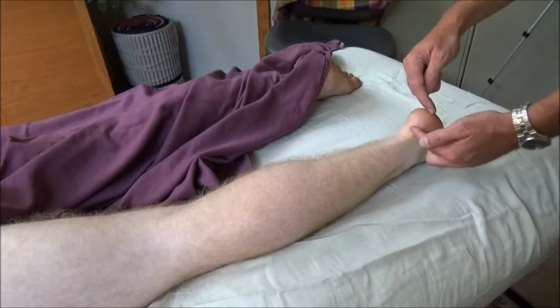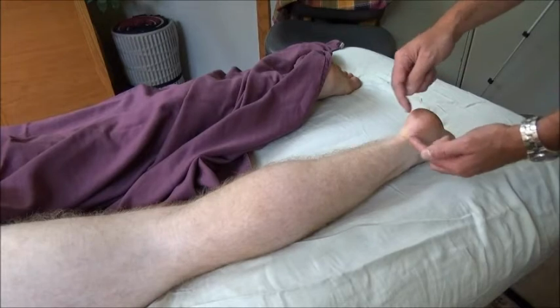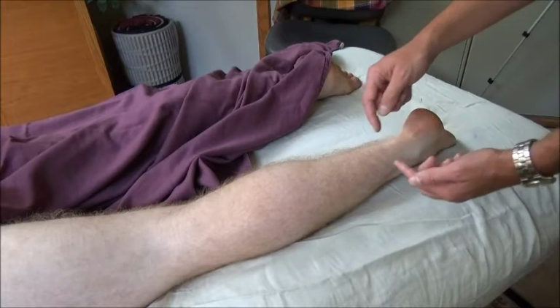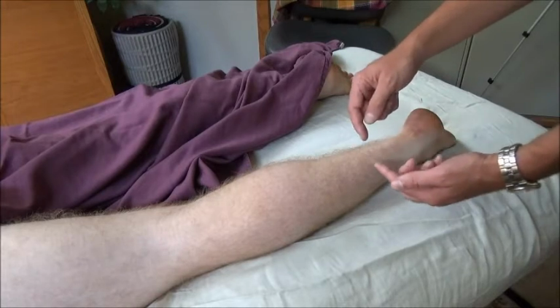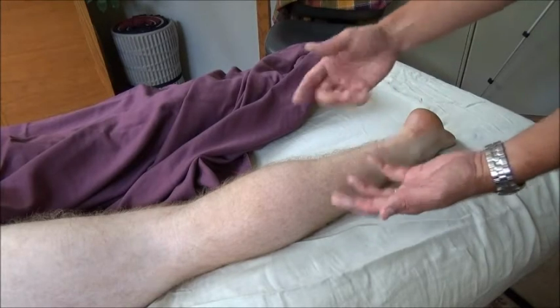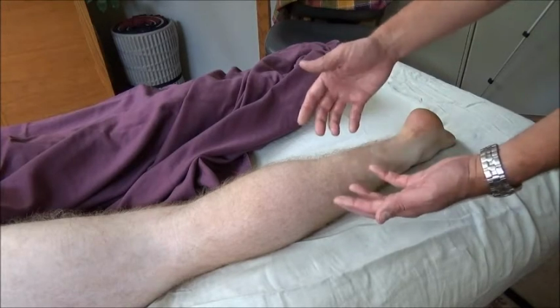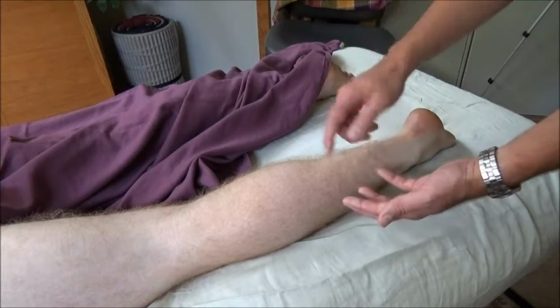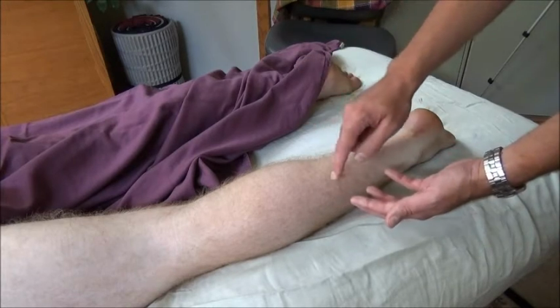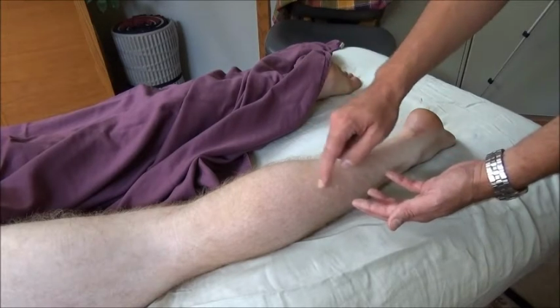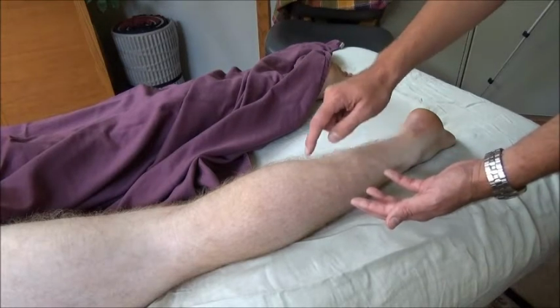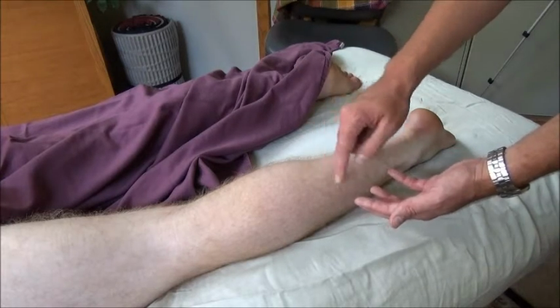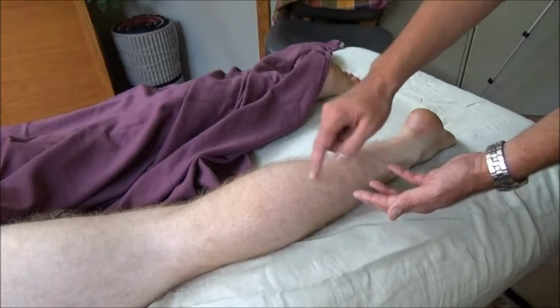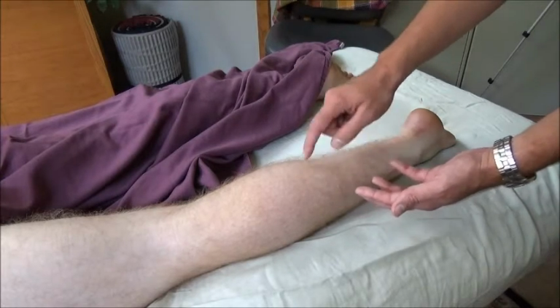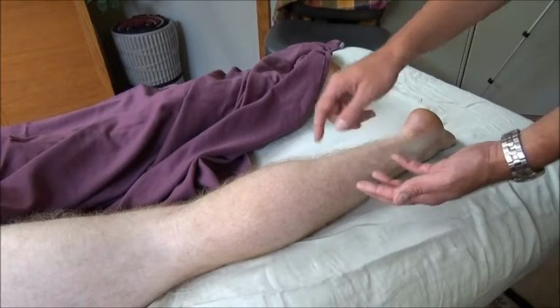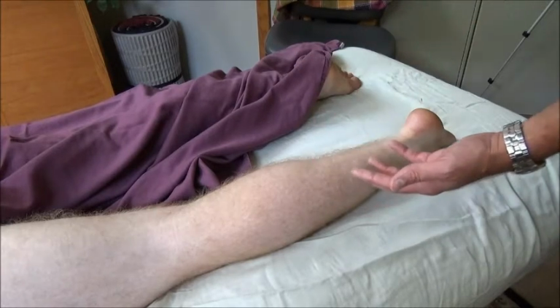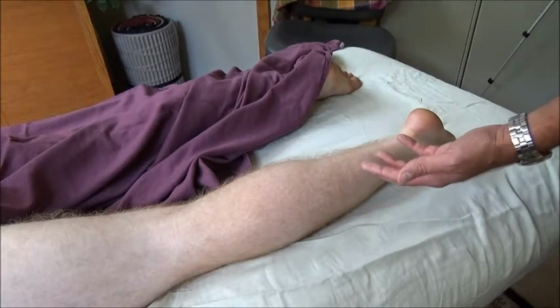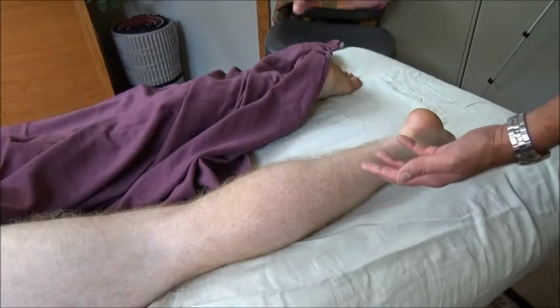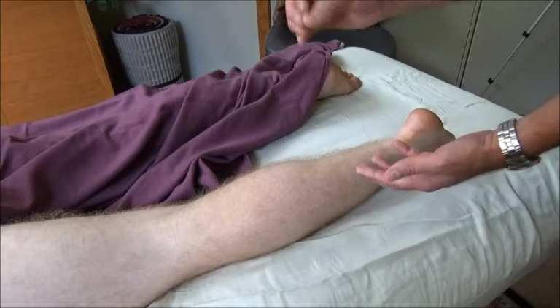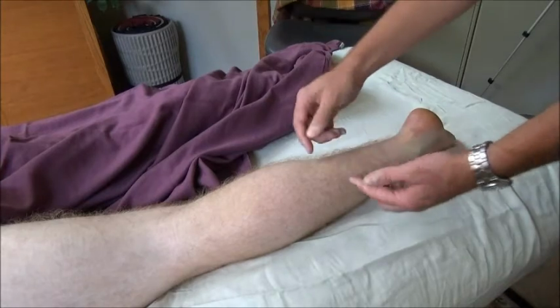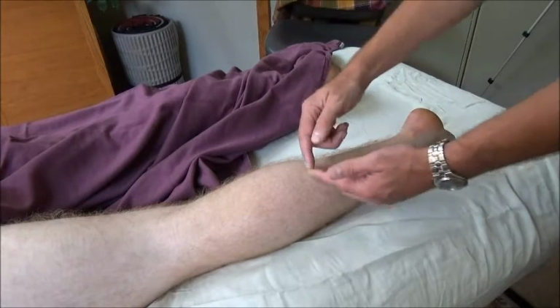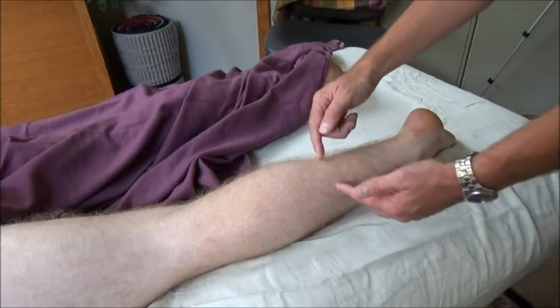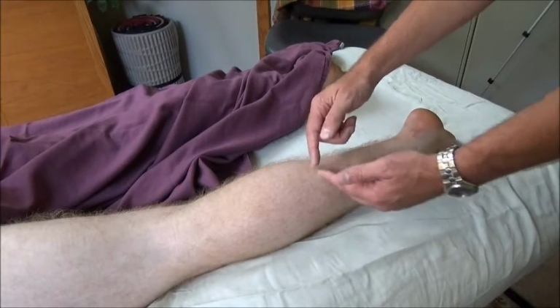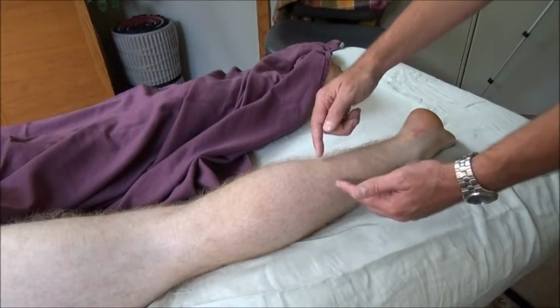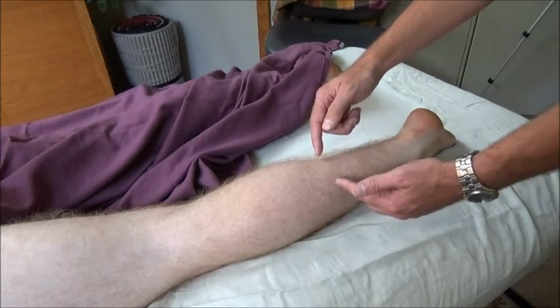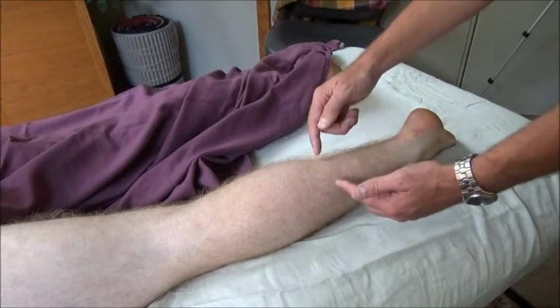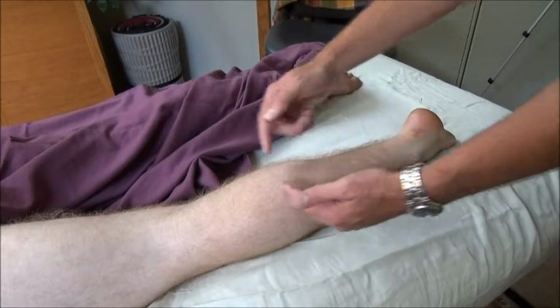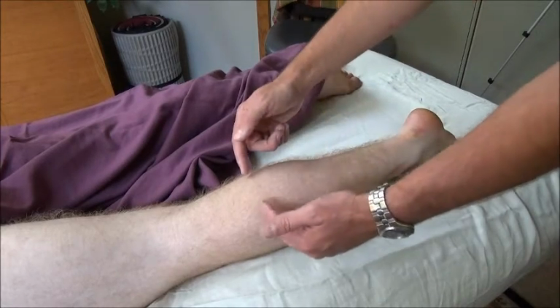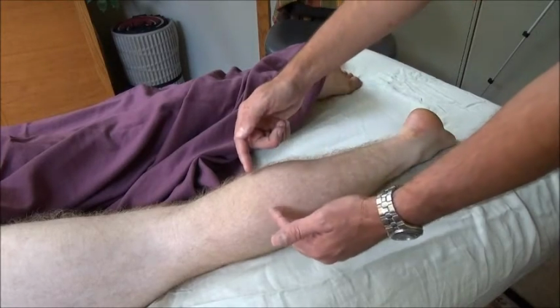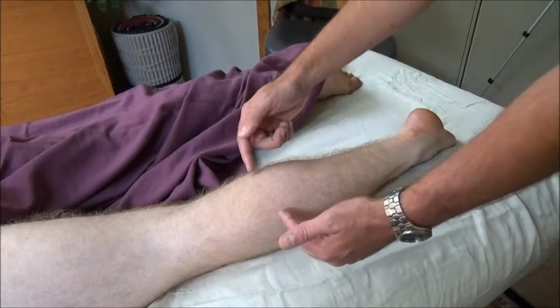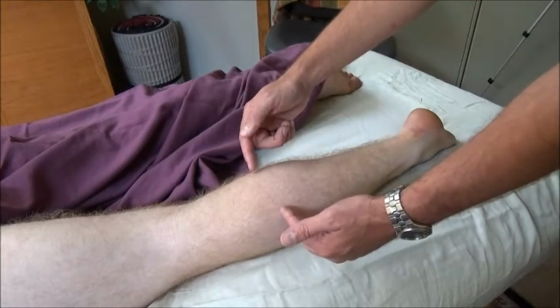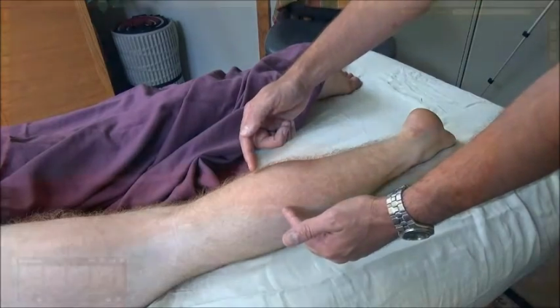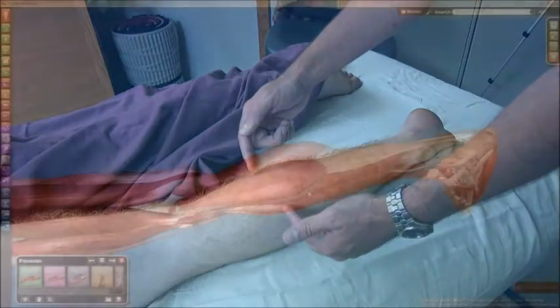So if a patient is coming to you with pain in this region that's directly on top of that musculotendinous junction, that might be telling you that there's something happening here.